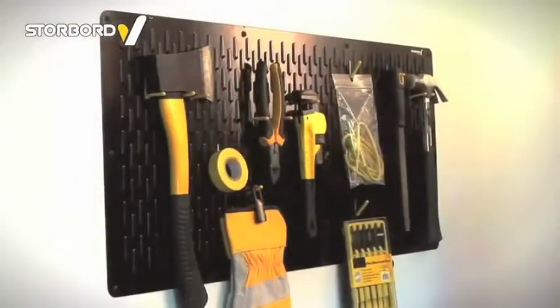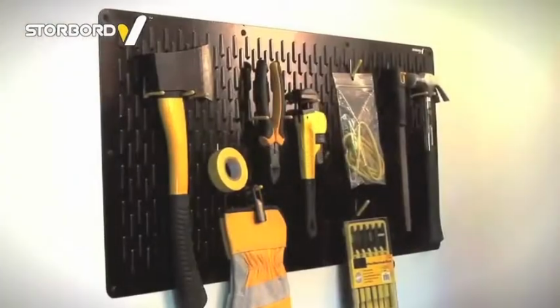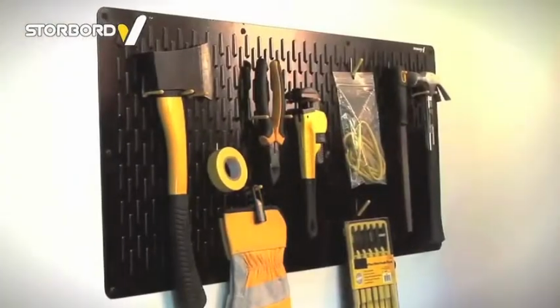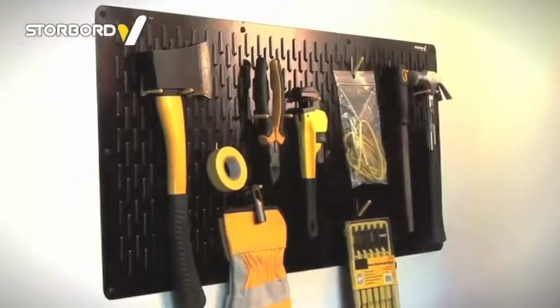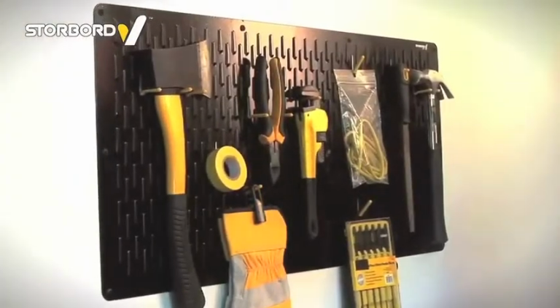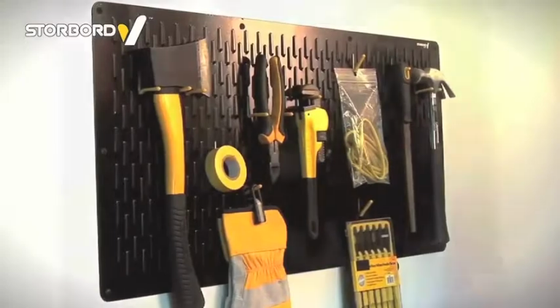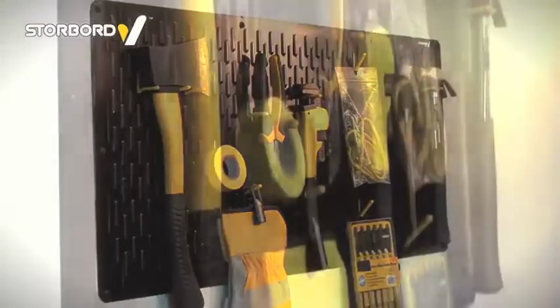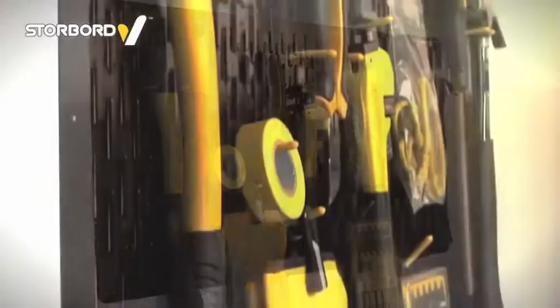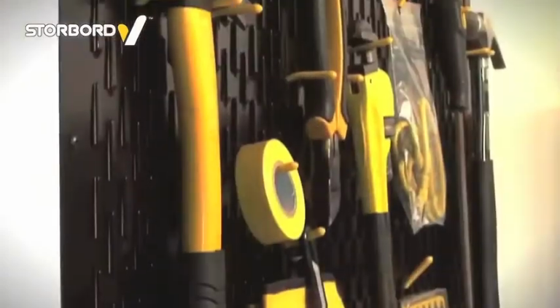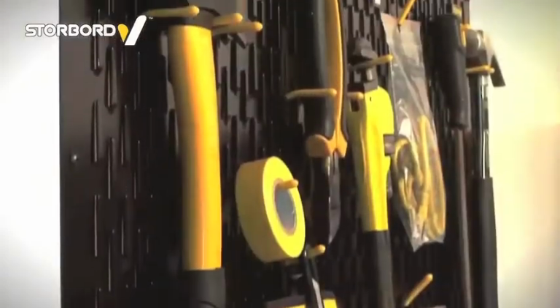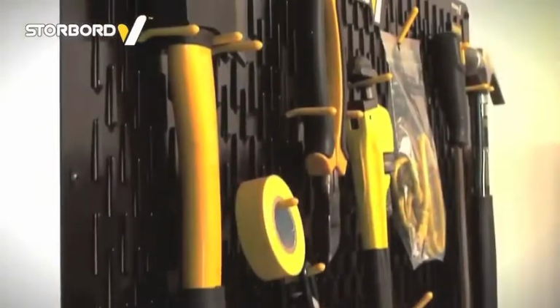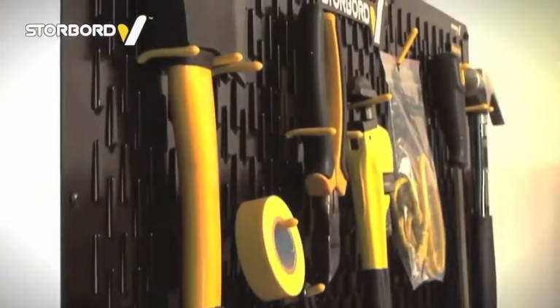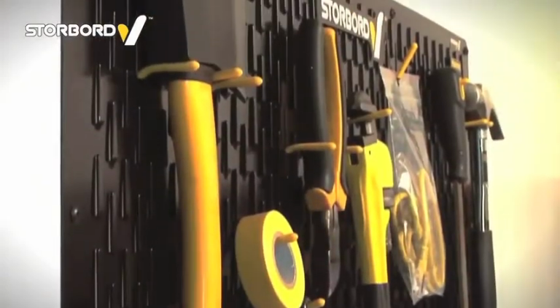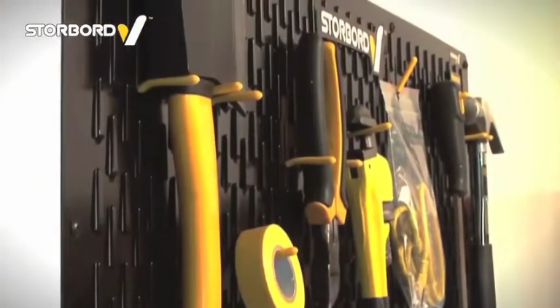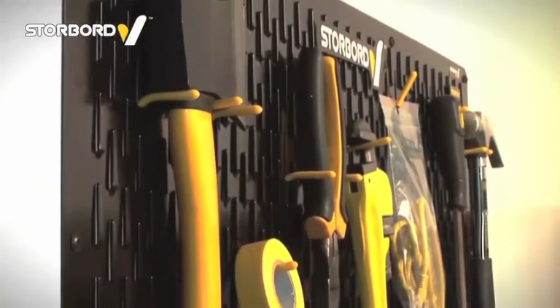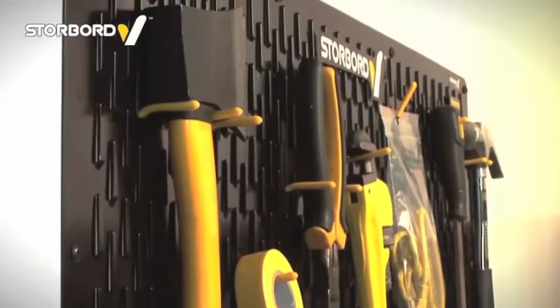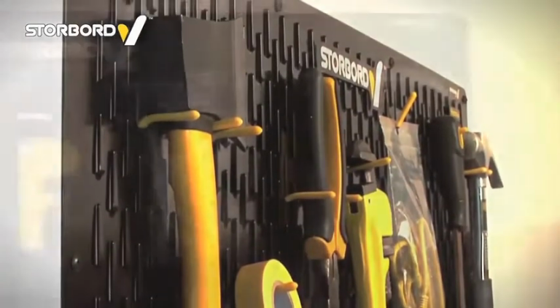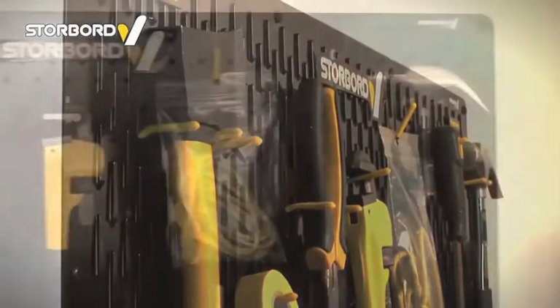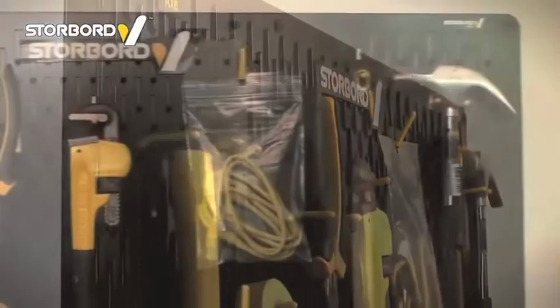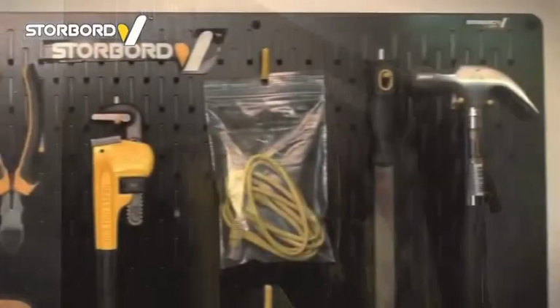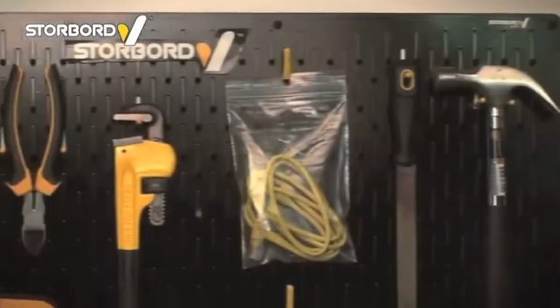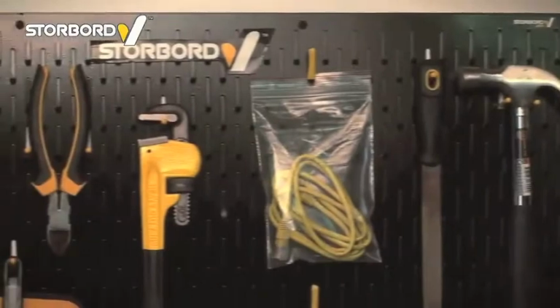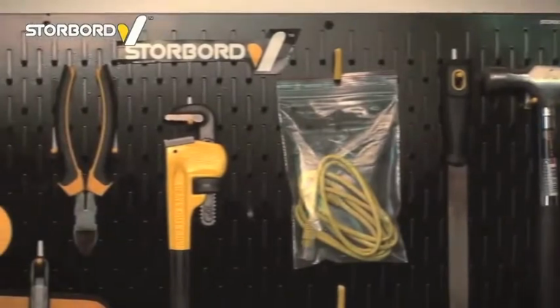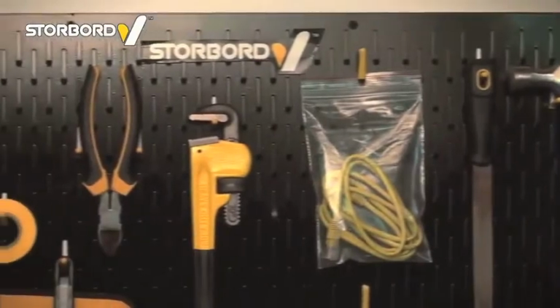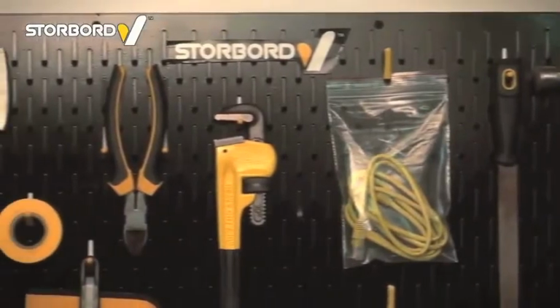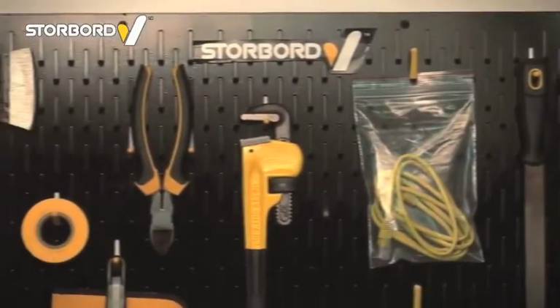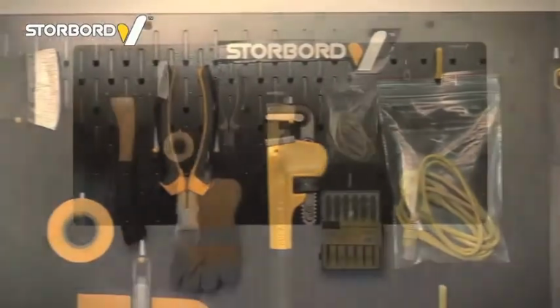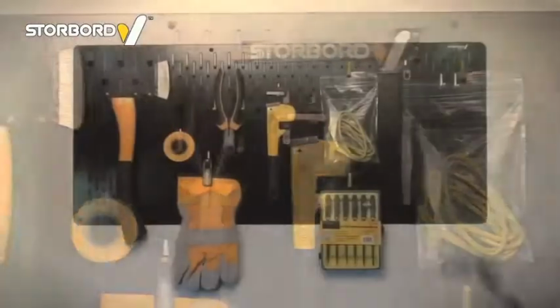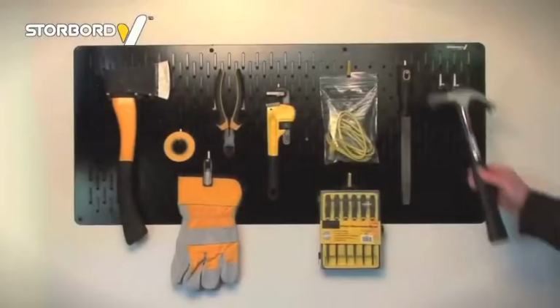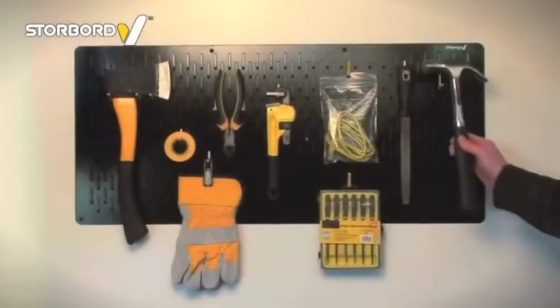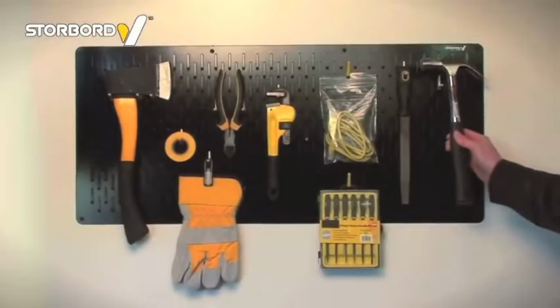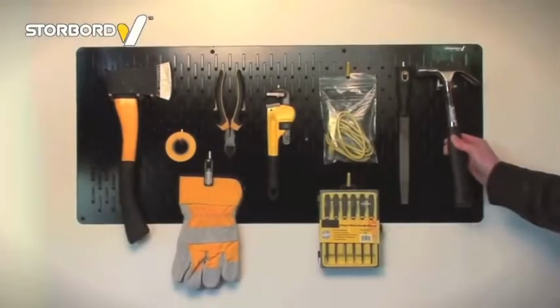Storeboard is a stylish, versatile metal wall-mounted storage system, which is a major rethink on the traditional pegboard, giving it many added benefits for organising a work area.